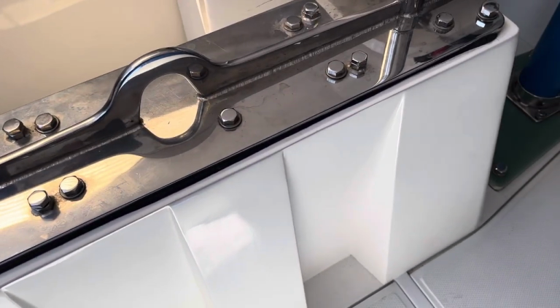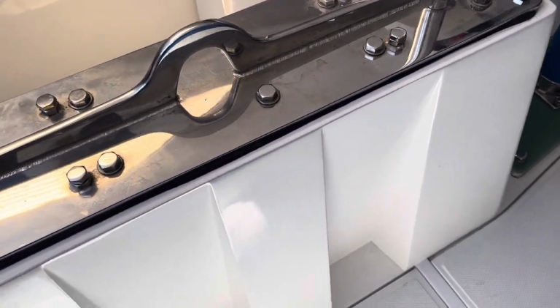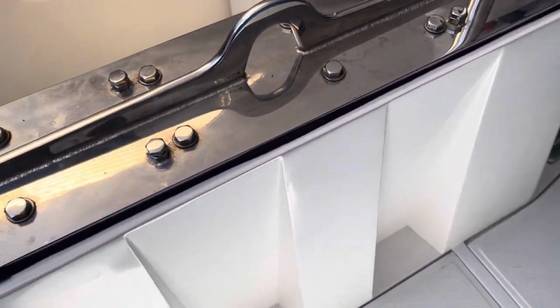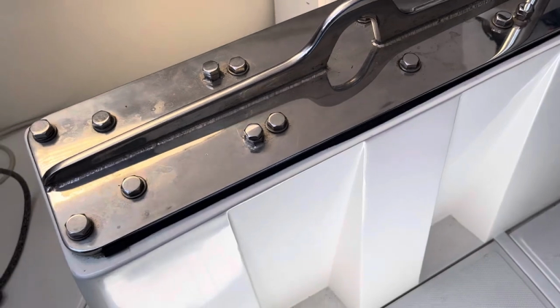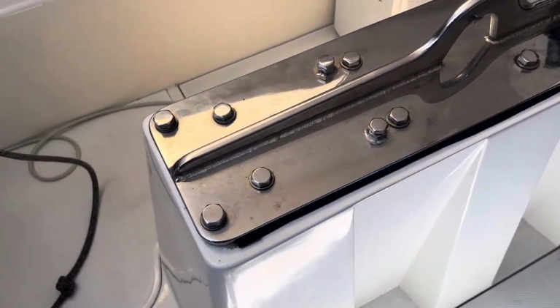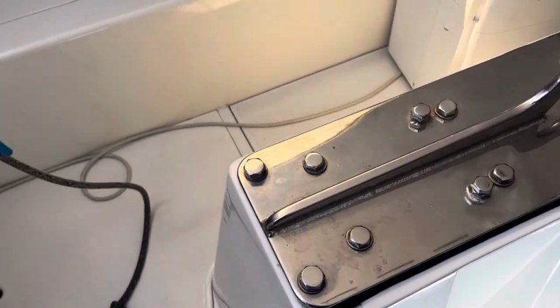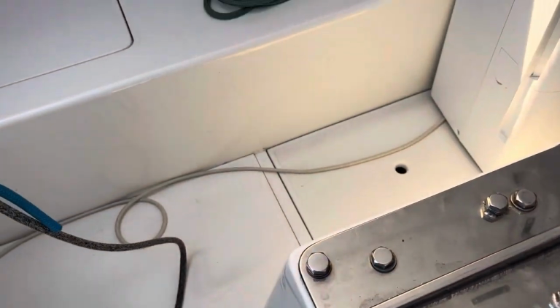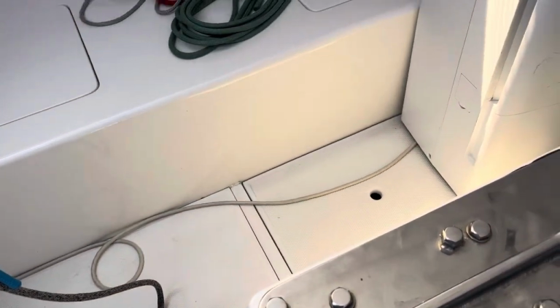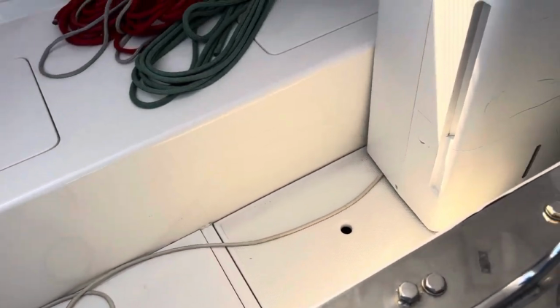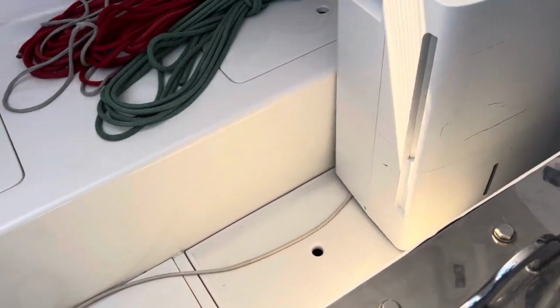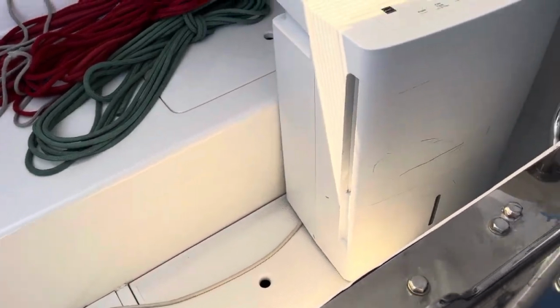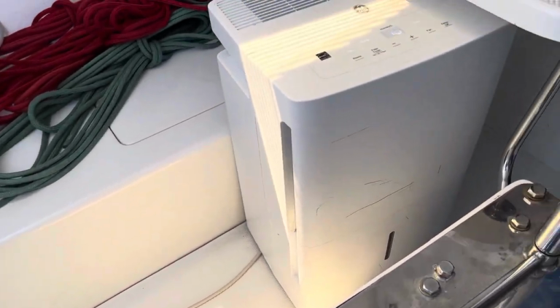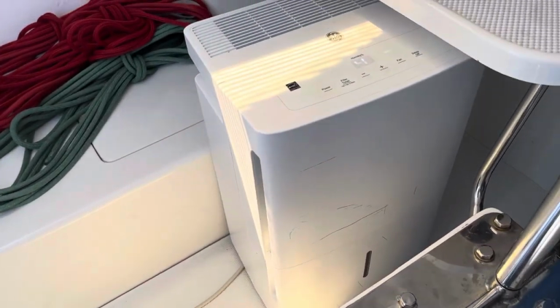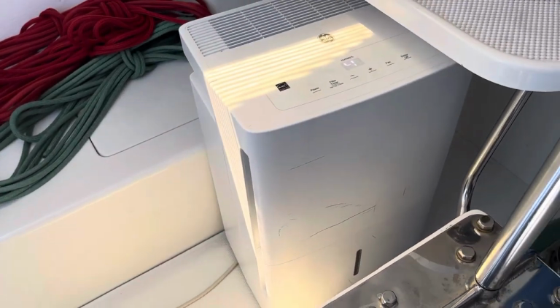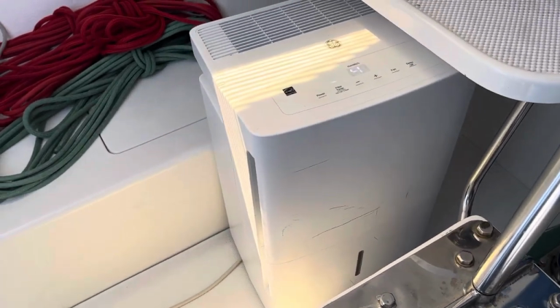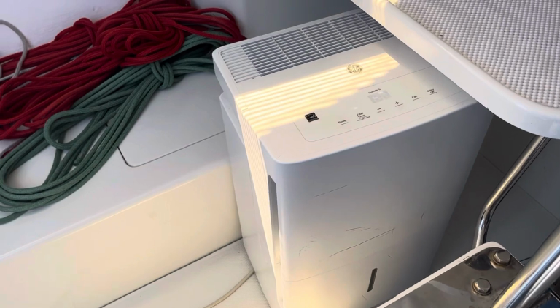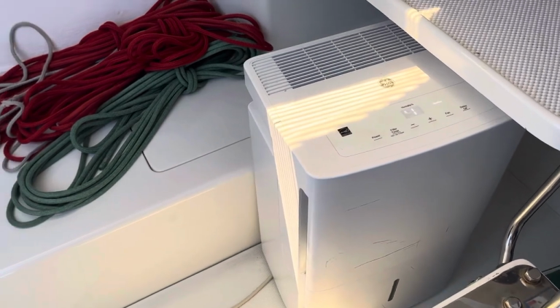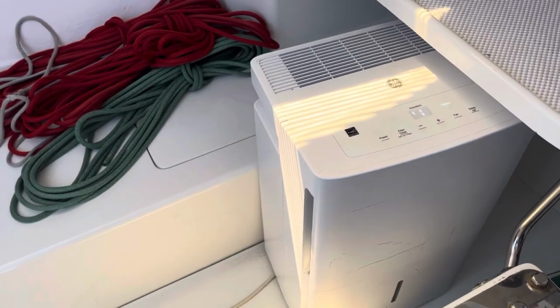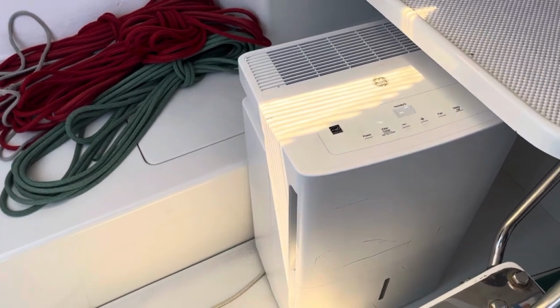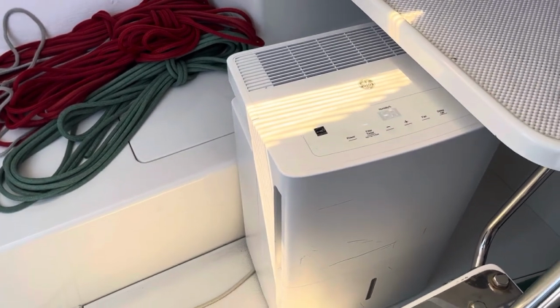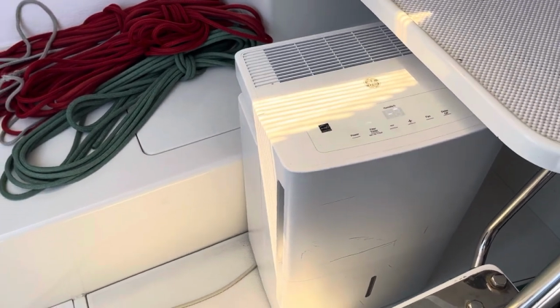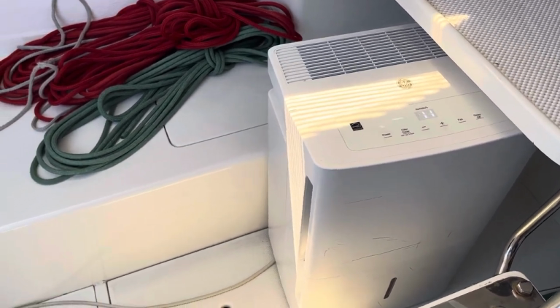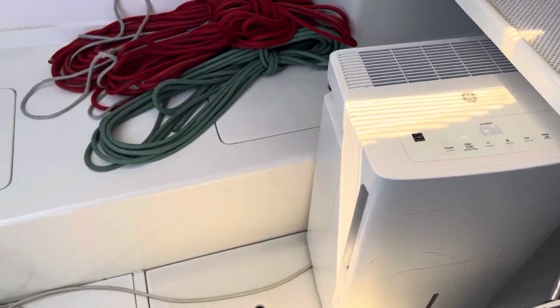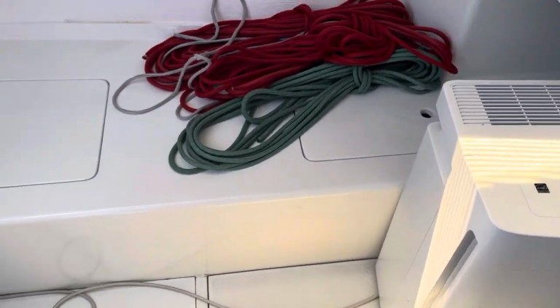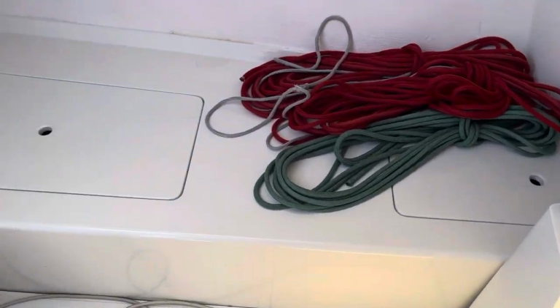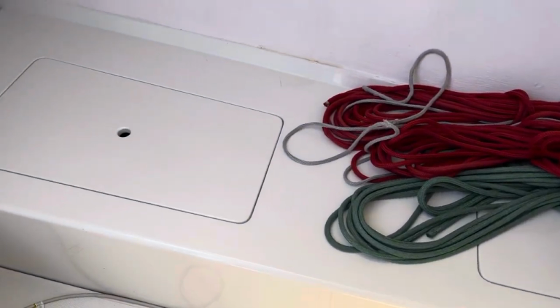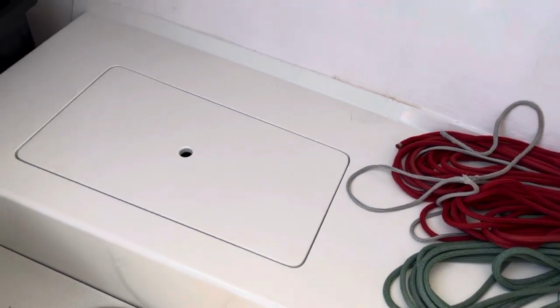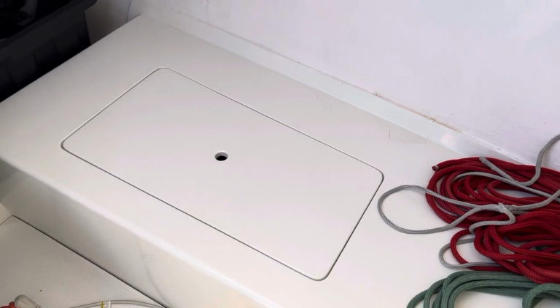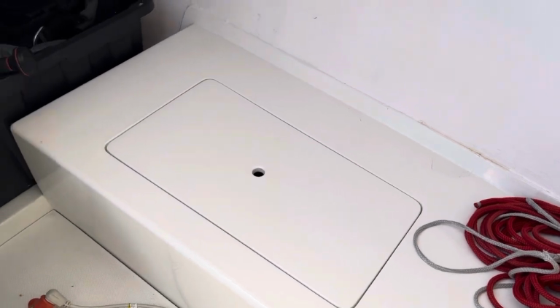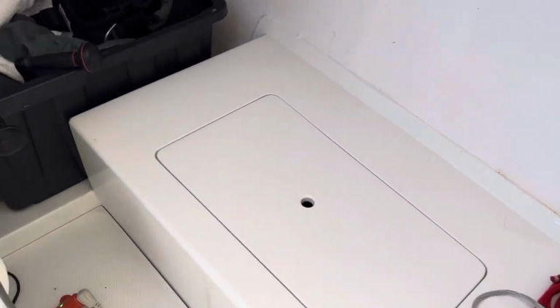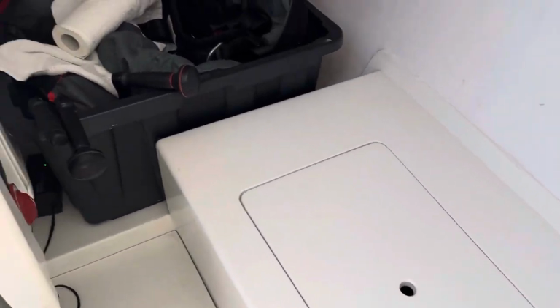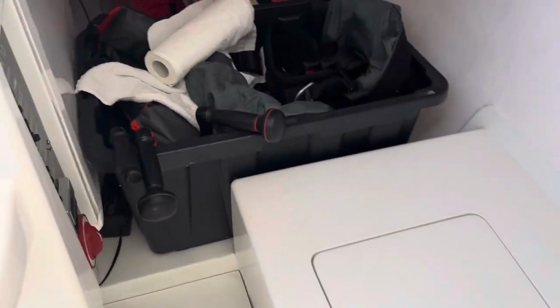One nice thing you can see about this boat compared to pretty much every other Flying Tiger is there's no rust coming out of this. This is because when it was first delivered, they sealed the keel. The keel is sealed and water doesn't get into the mechanism down there.